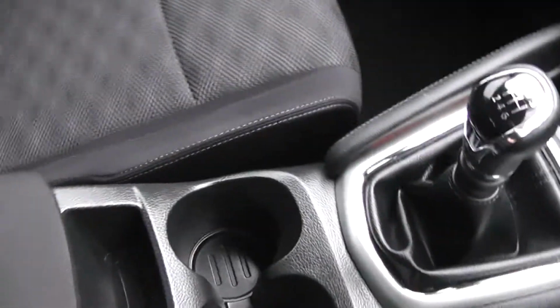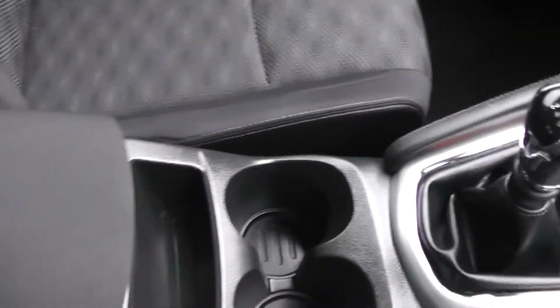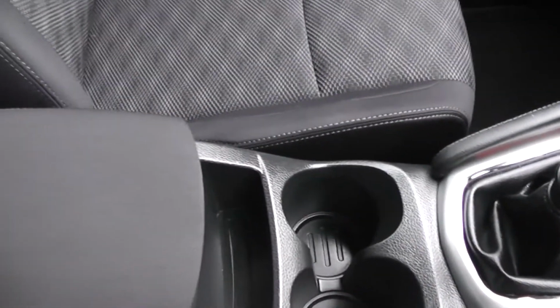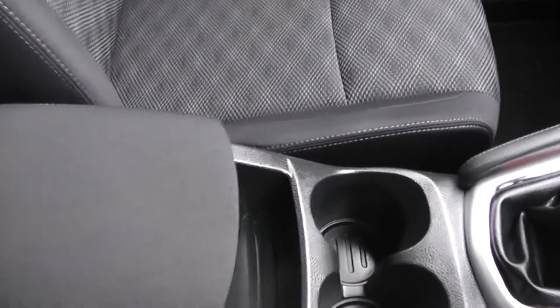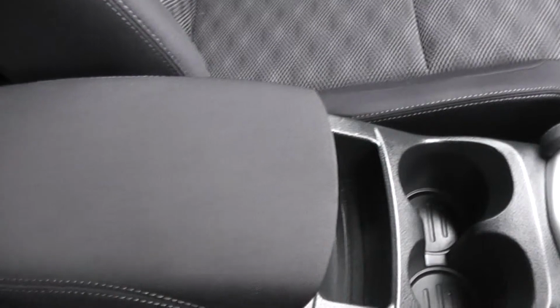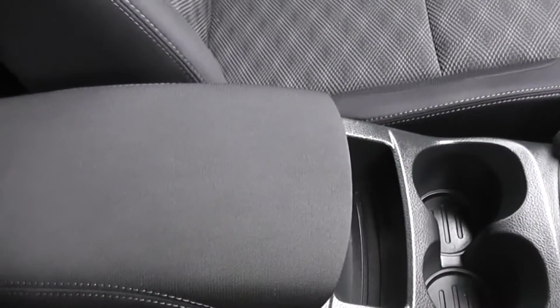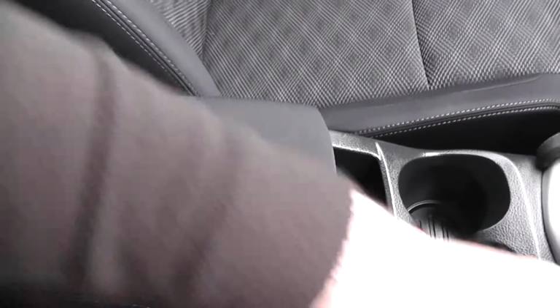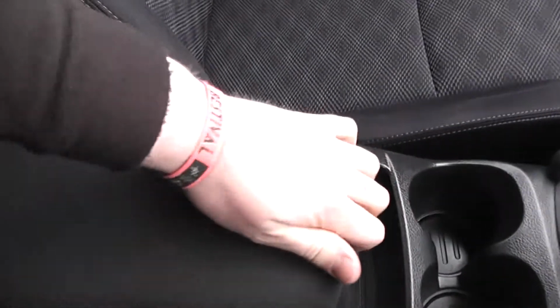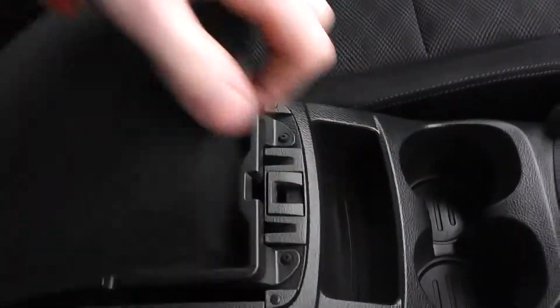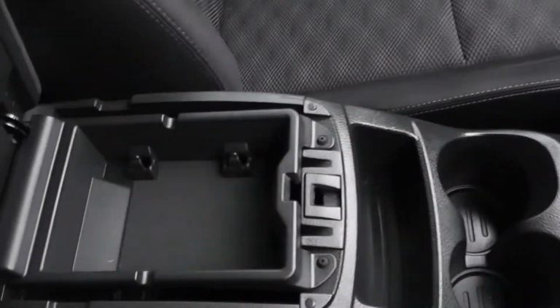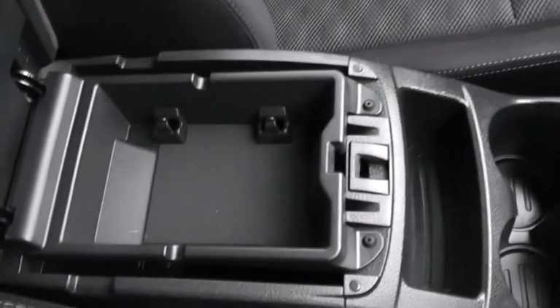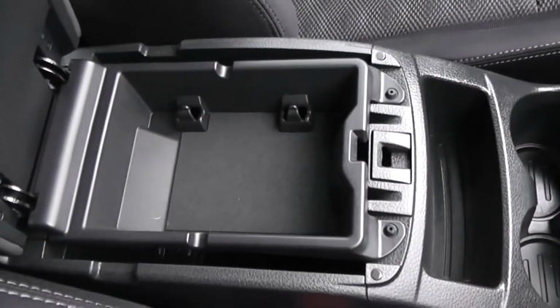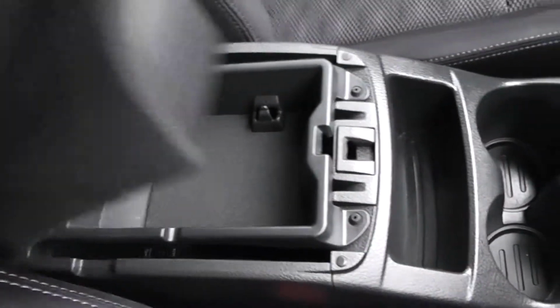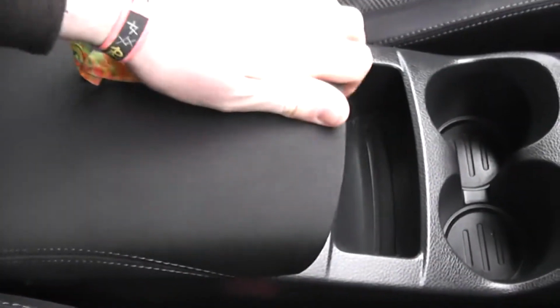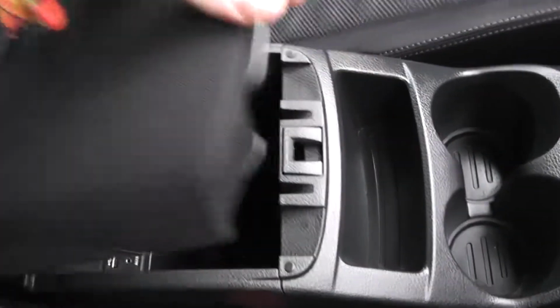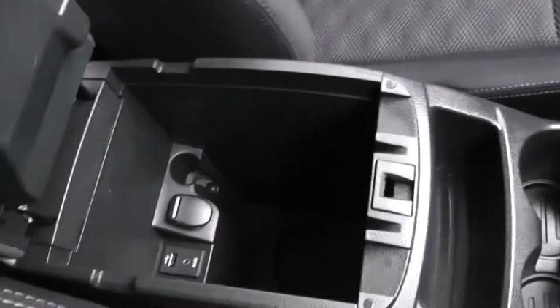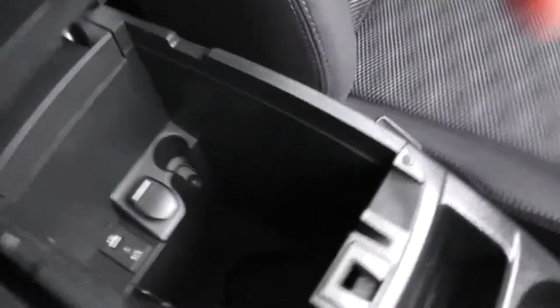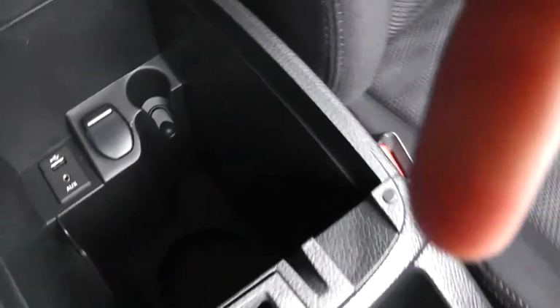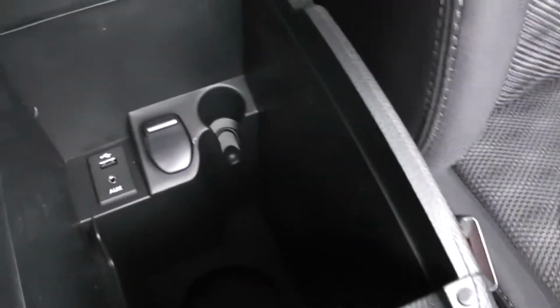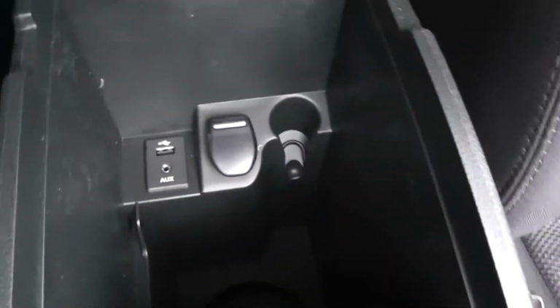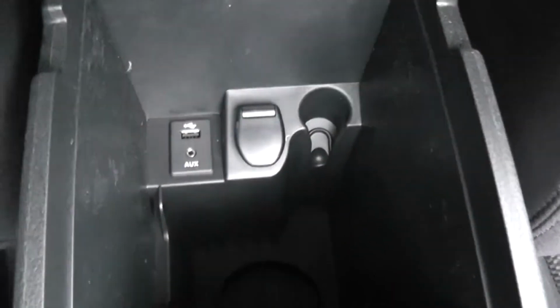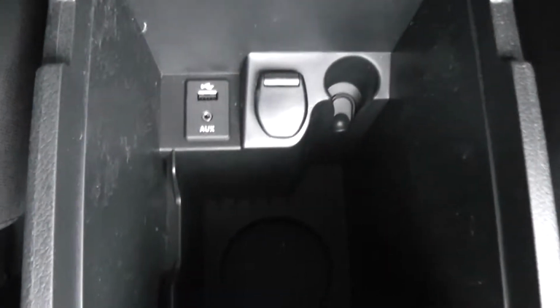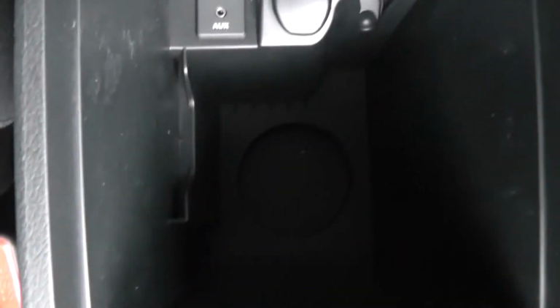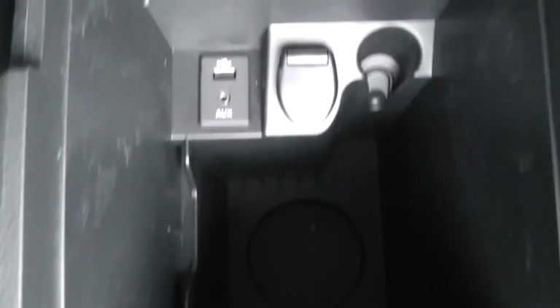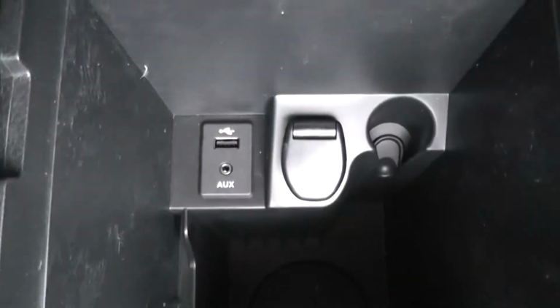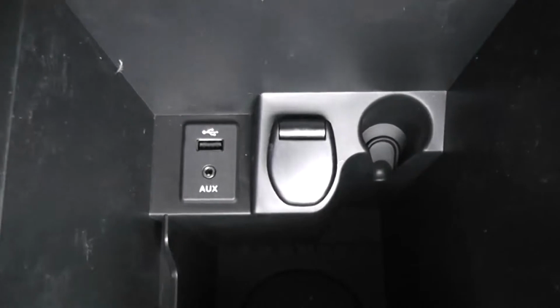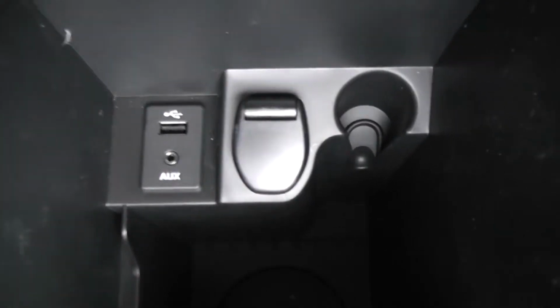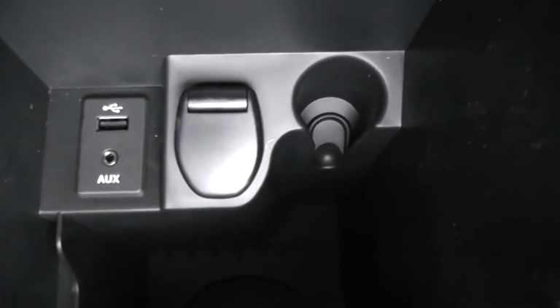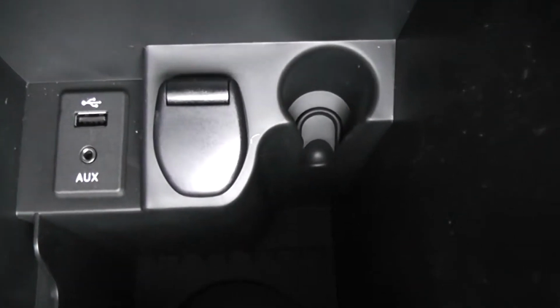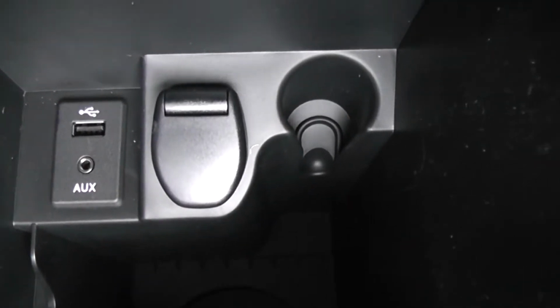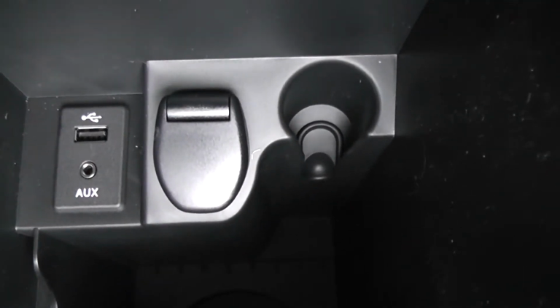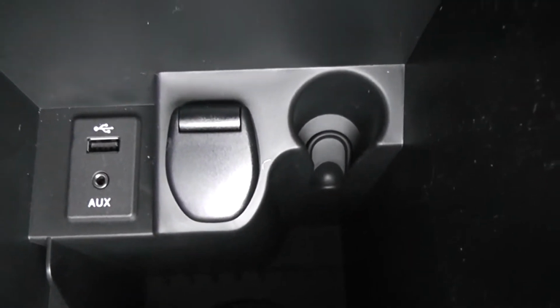The last piece in the centre is a comfortable cloth armrest, which secondly has a small tray on the inside, and thirdly a large compartment for your belongings — which also contains another 12 volt power outlet and your USB and AUX connectivity.